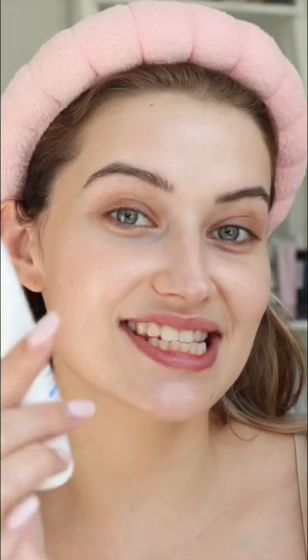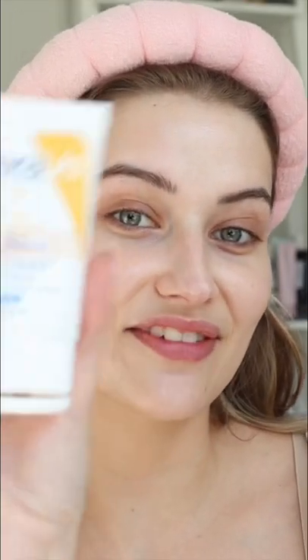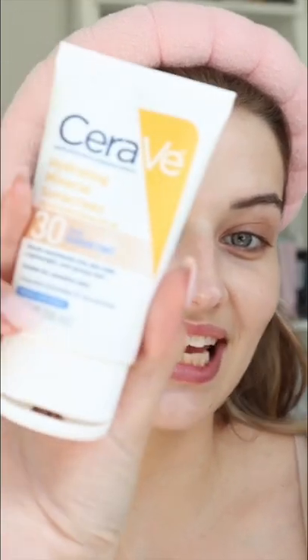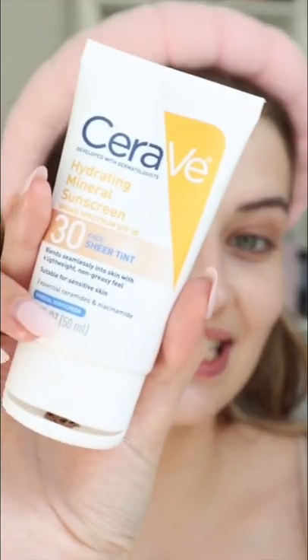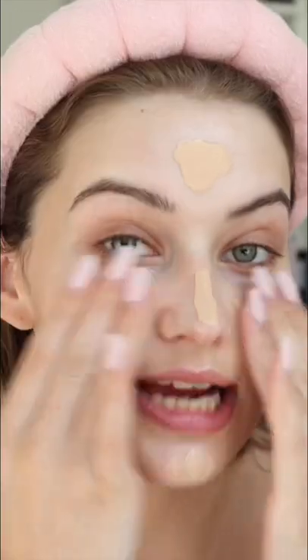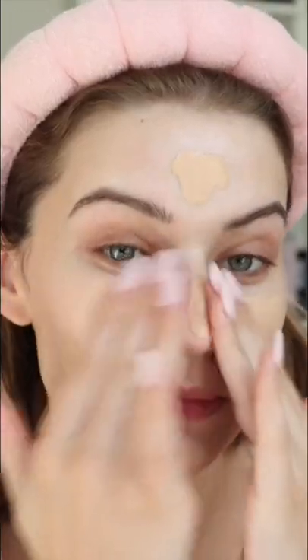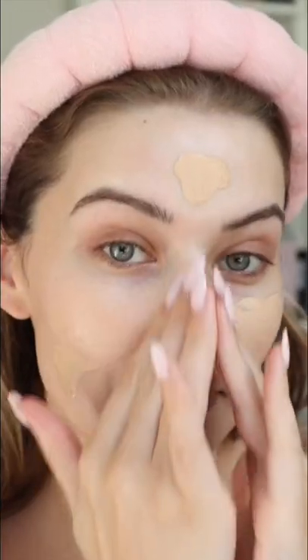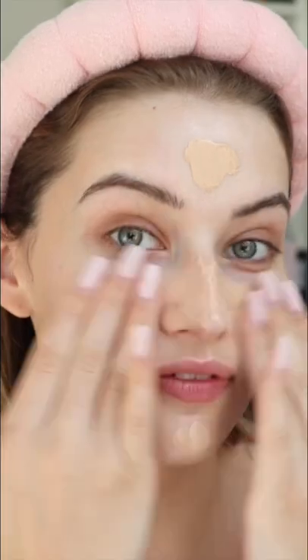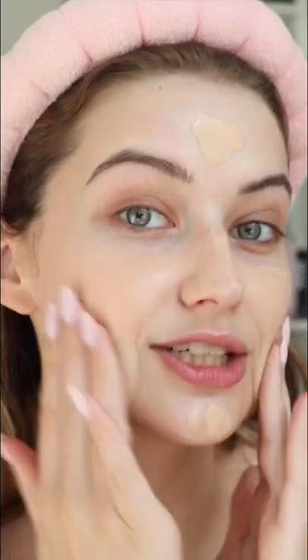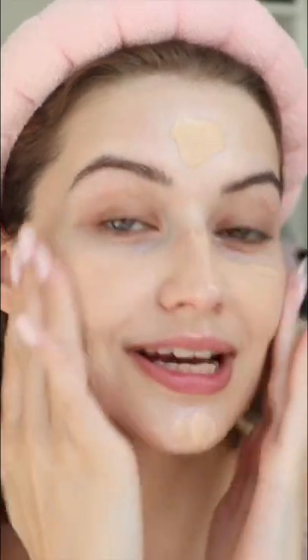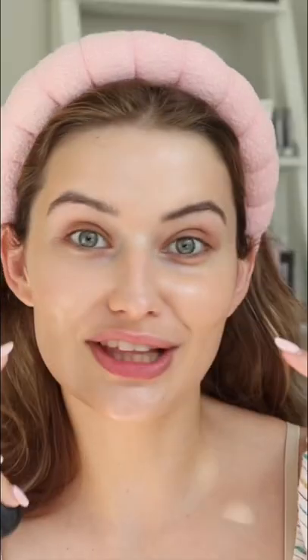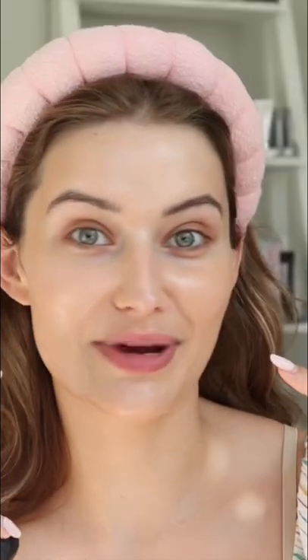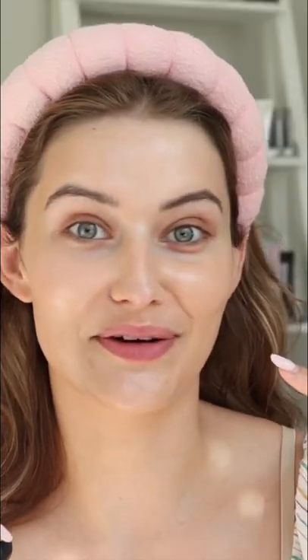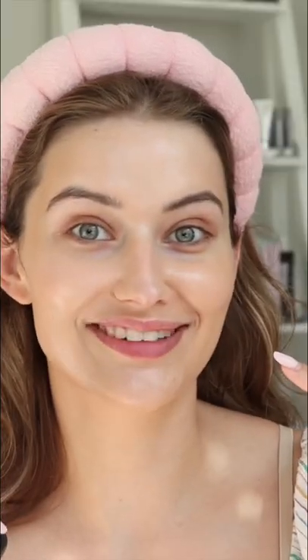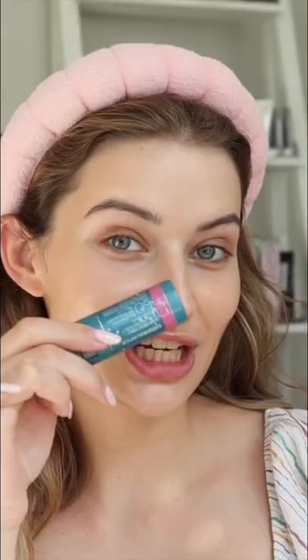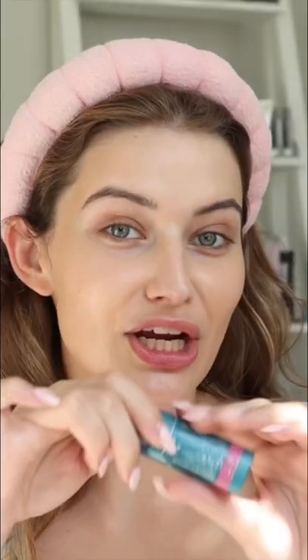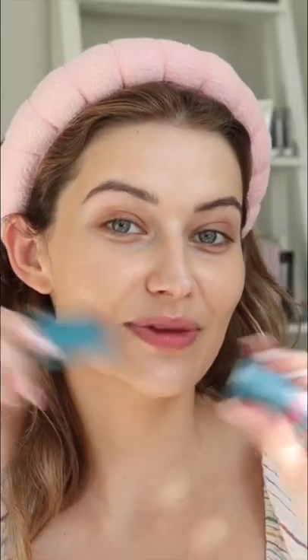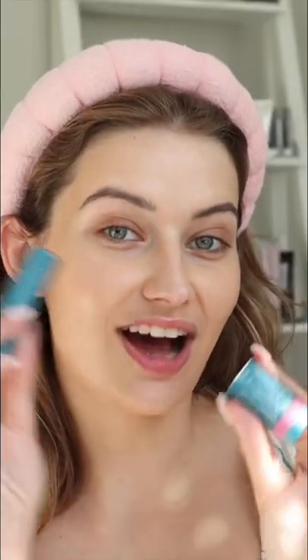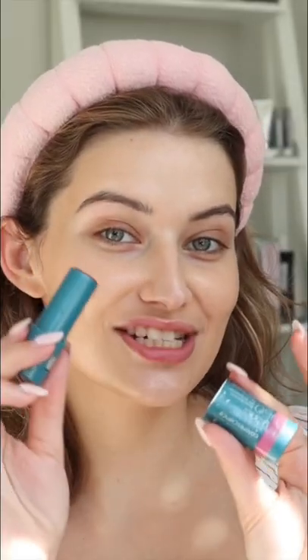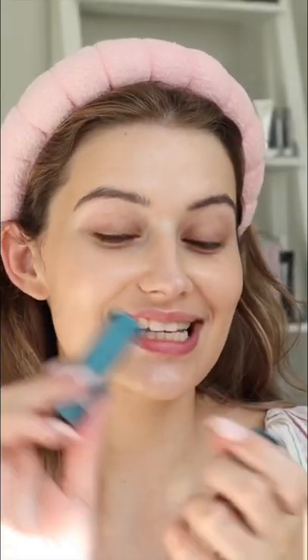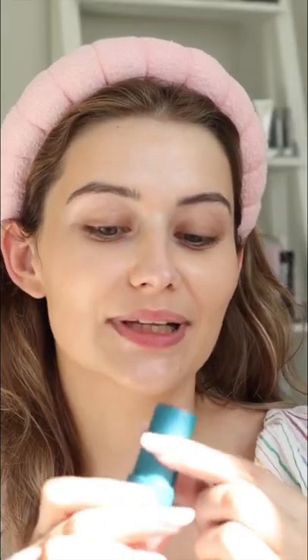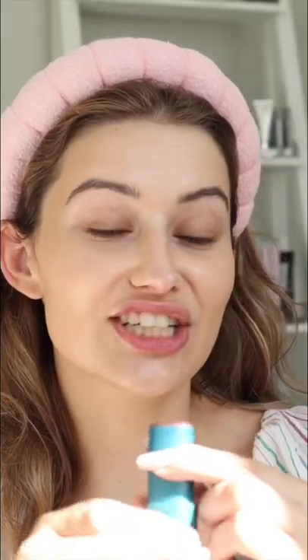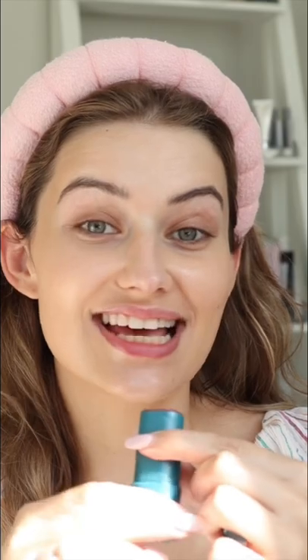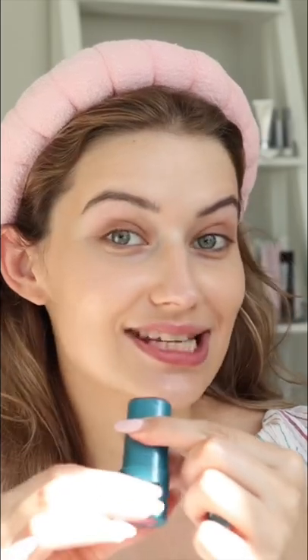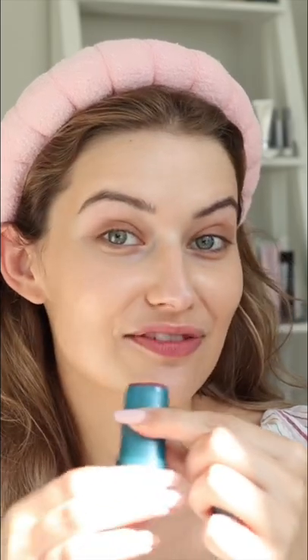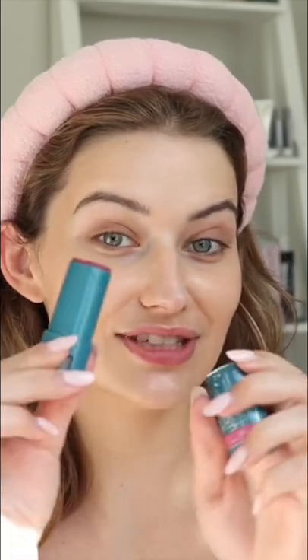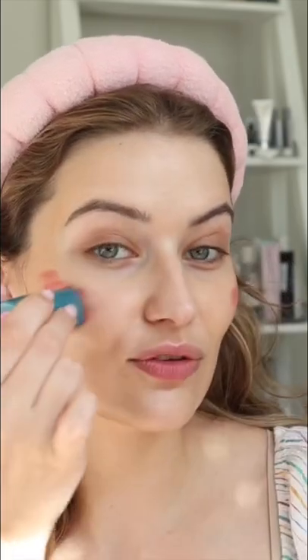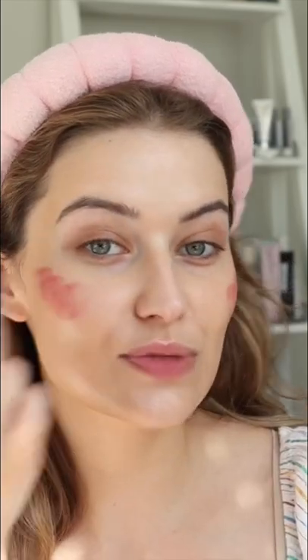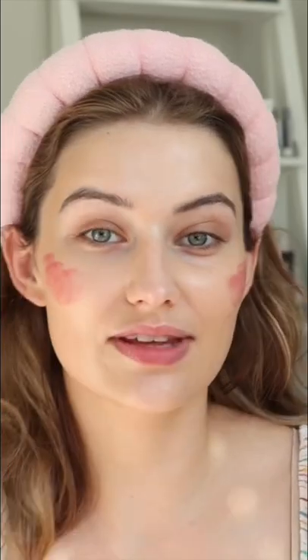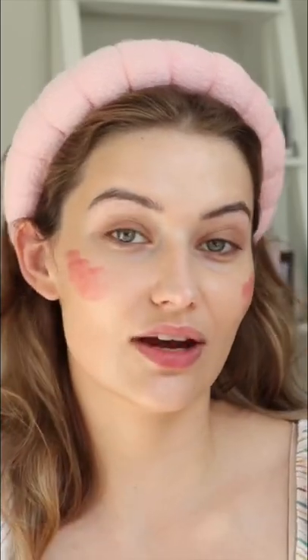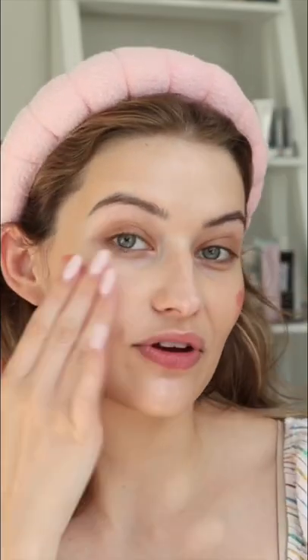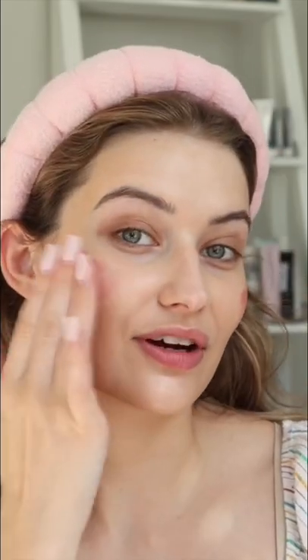As foundation I'm going in with the CeraVe tint — nice medium coverage. Look at the glow we have going on the cheeks. I'm going to go in with this Color Science blush, this has SPF 50, and you can just blend this in with your fingers.